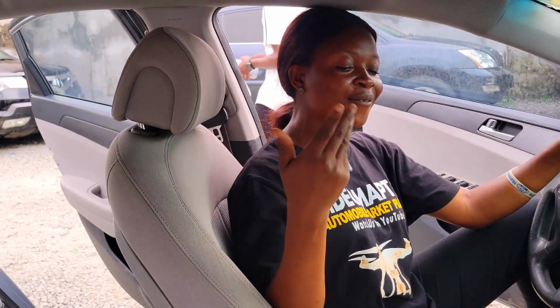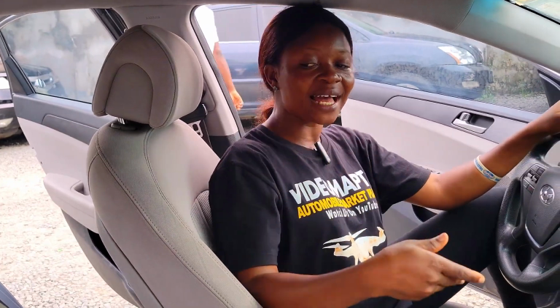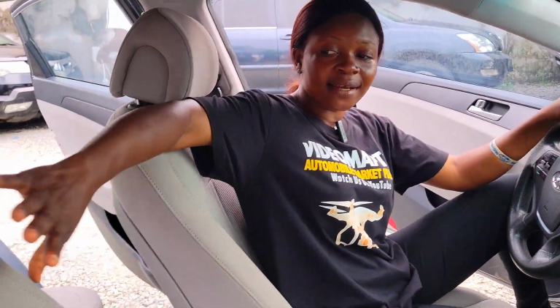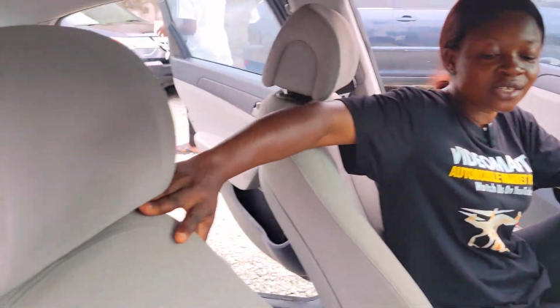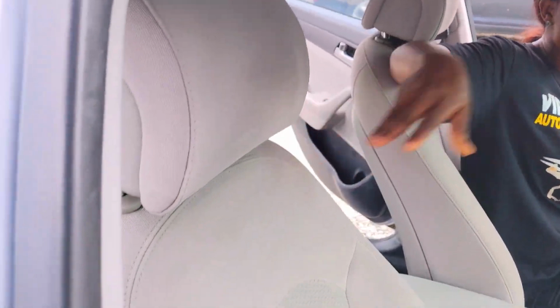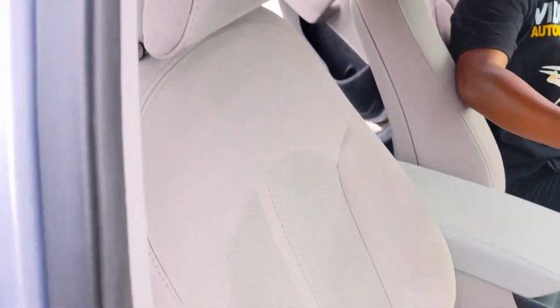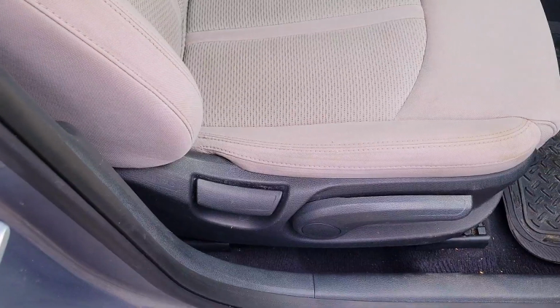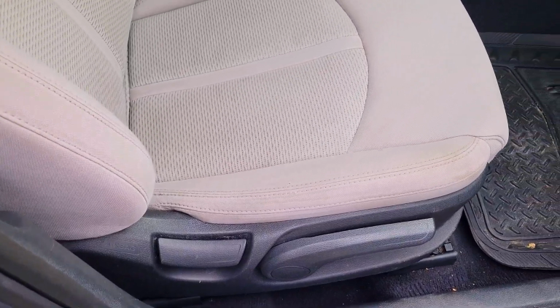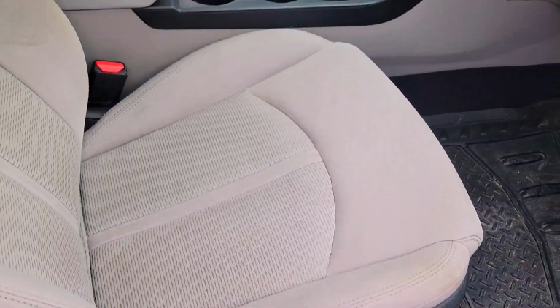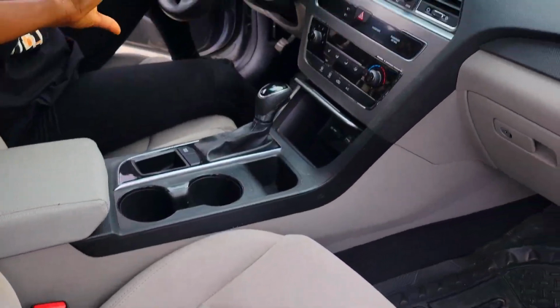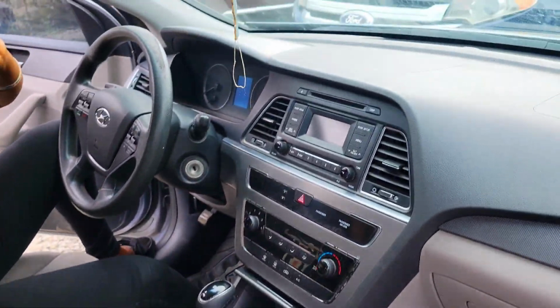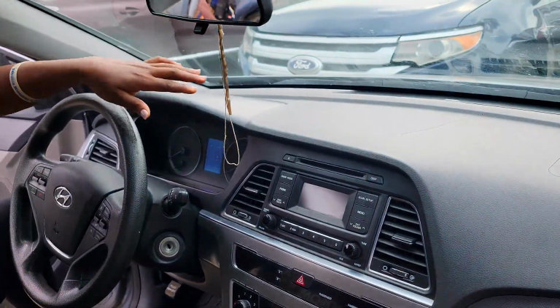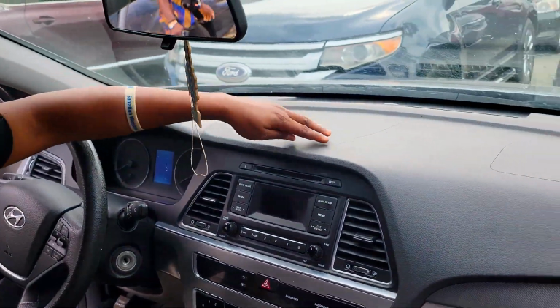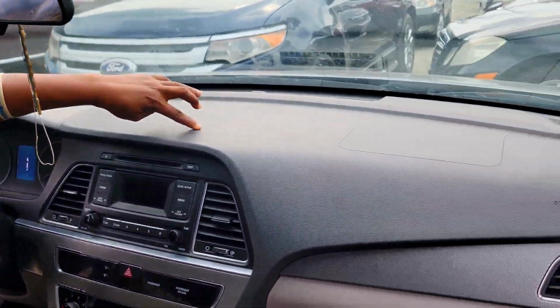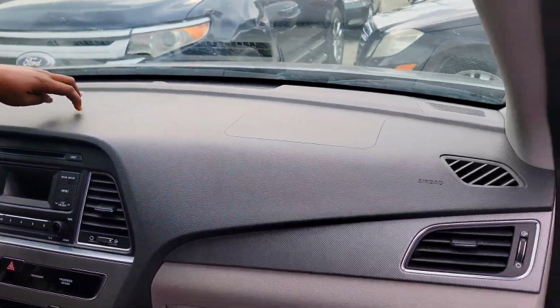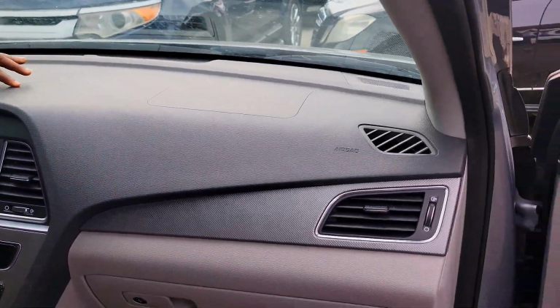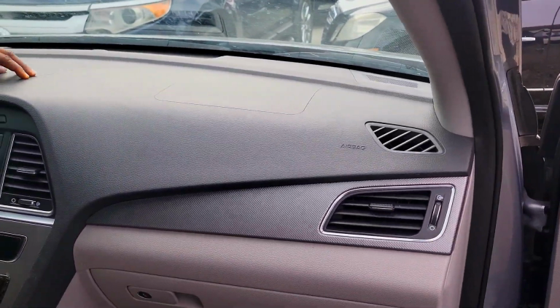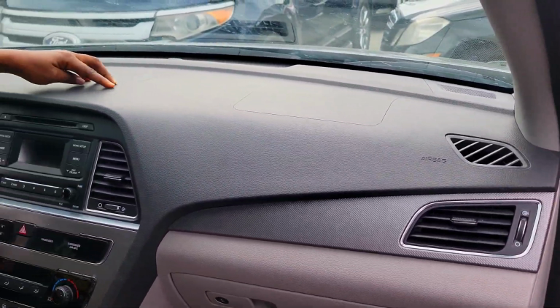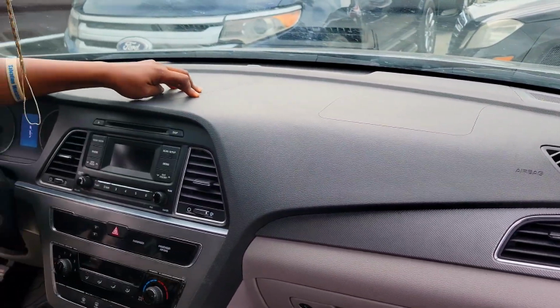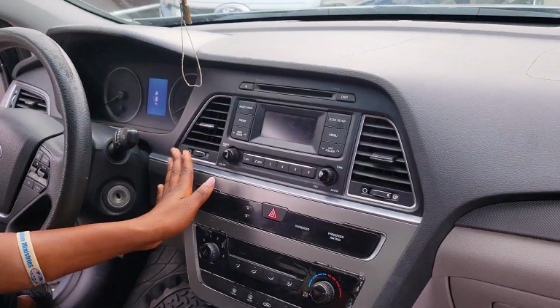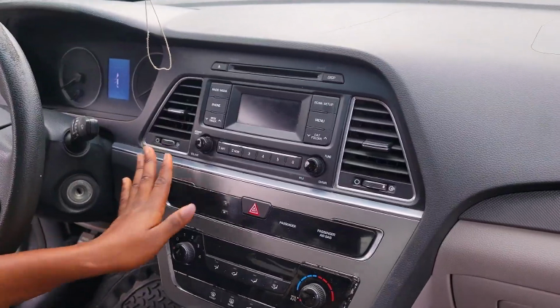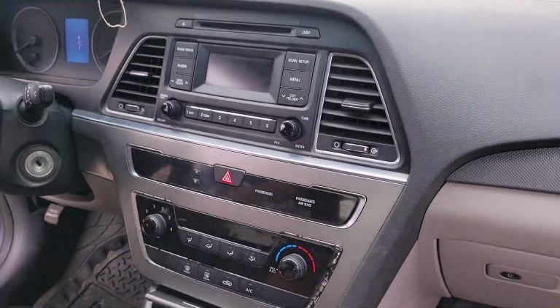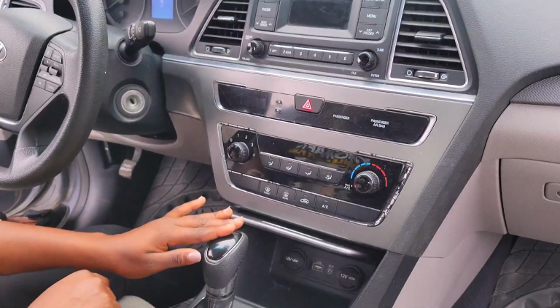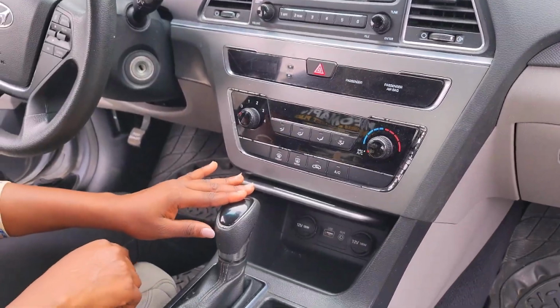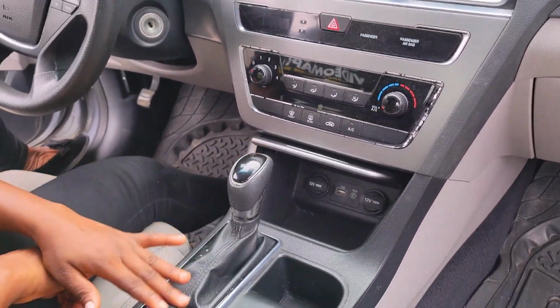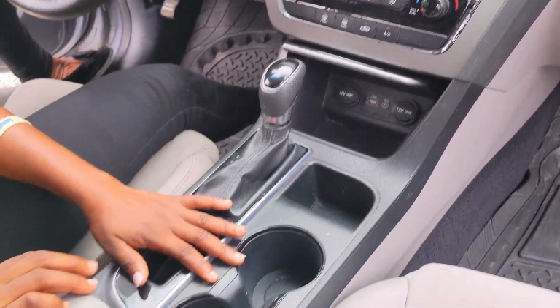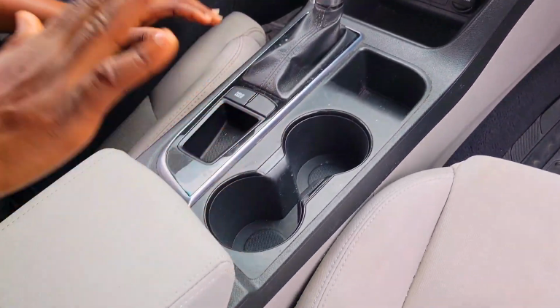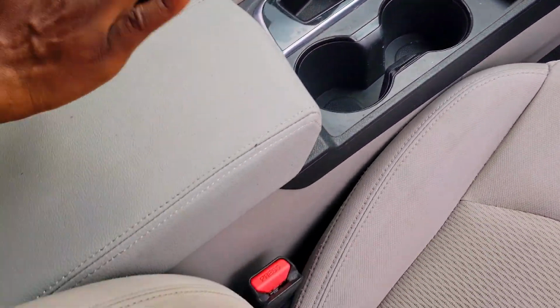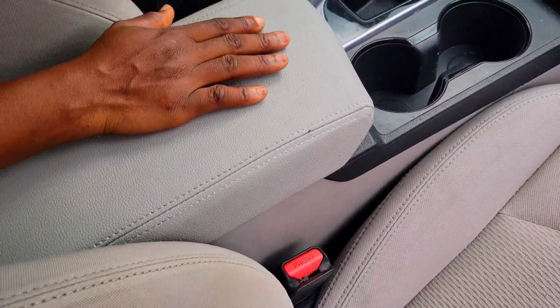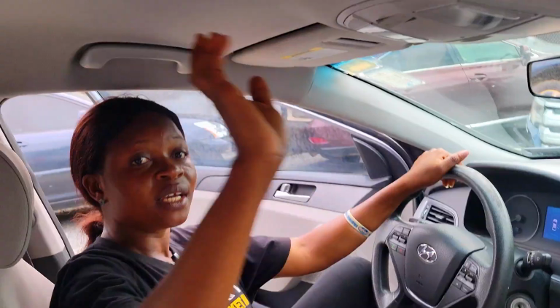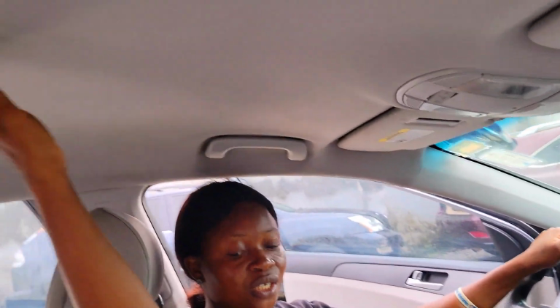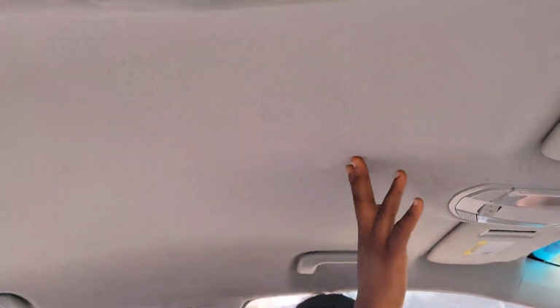Take a look at the beautiful interior: the seat has fabric material, the dashboard is very neat, it has a small crack here though. Sound system, automatic transmission, two cup holders, pigeonhole, and it's a sunroof.